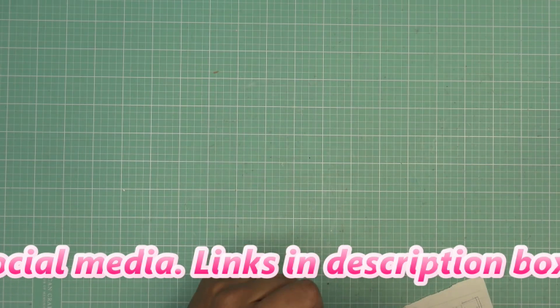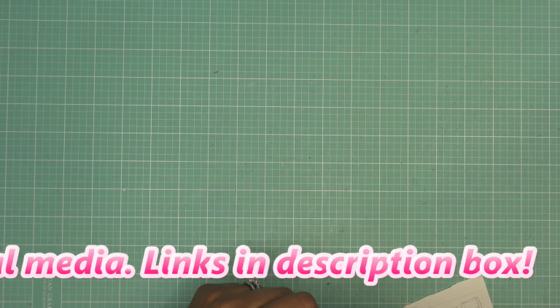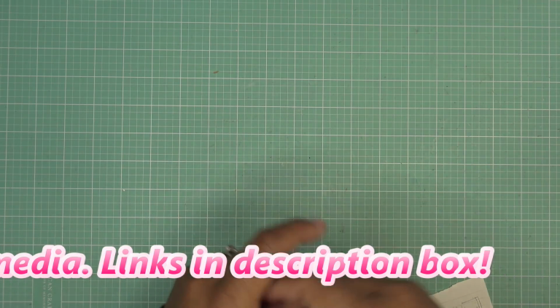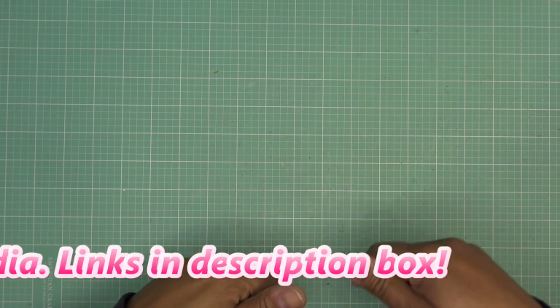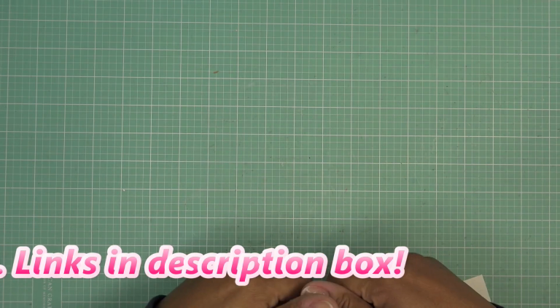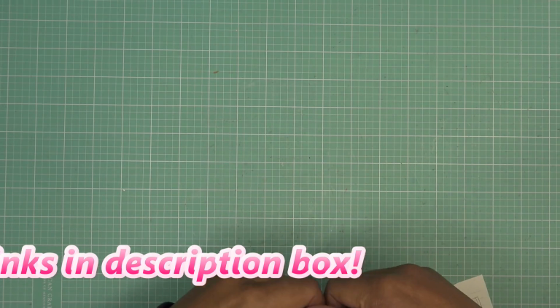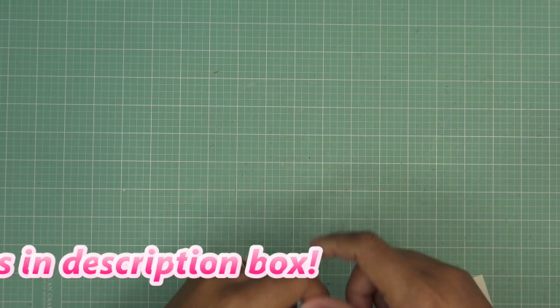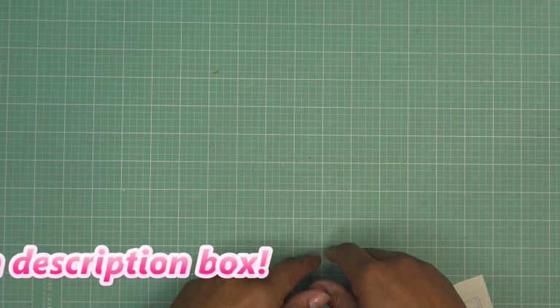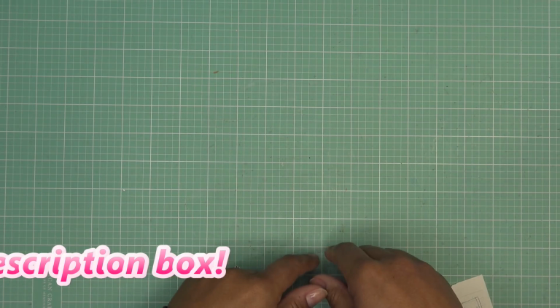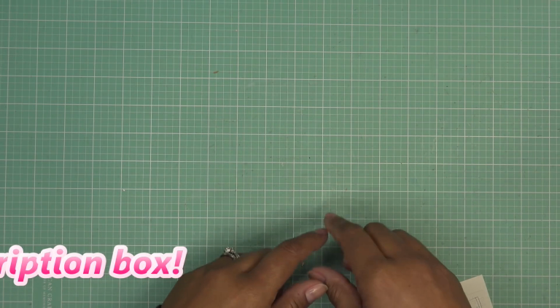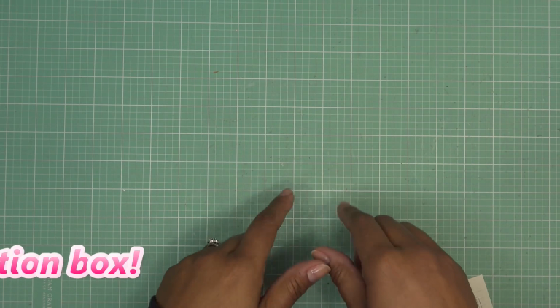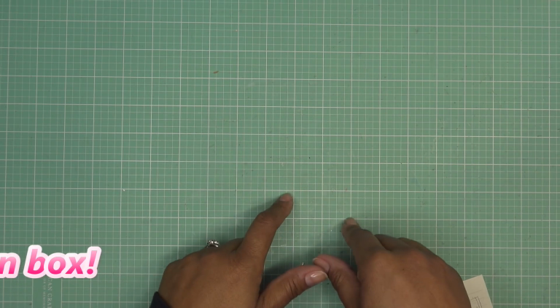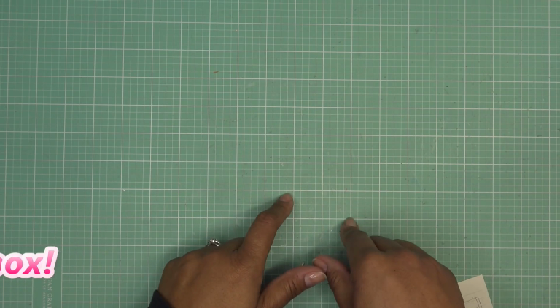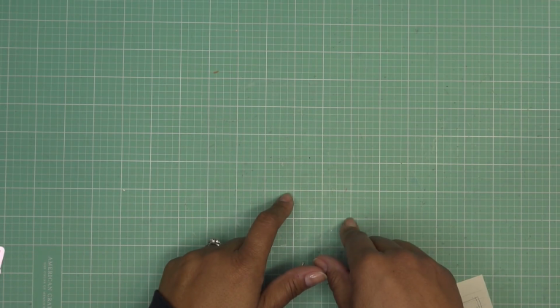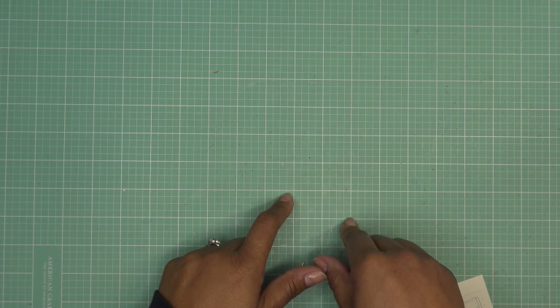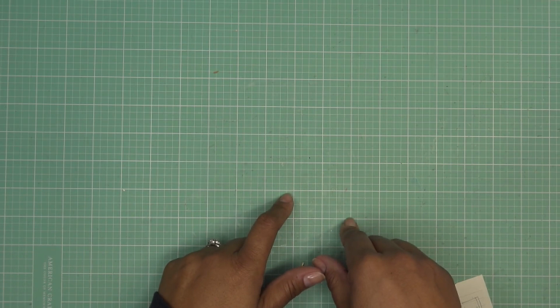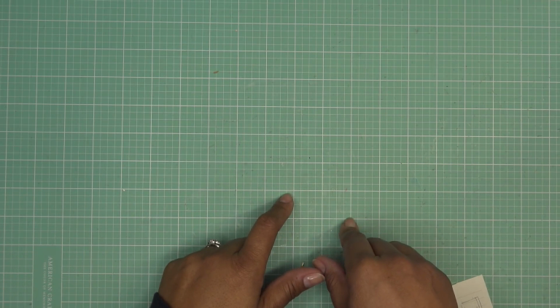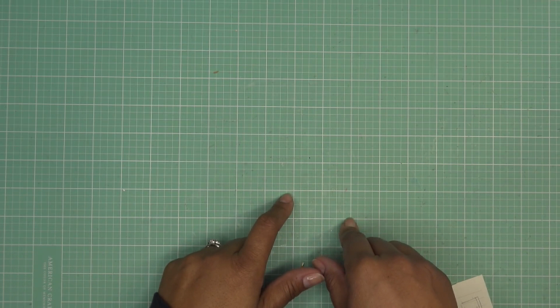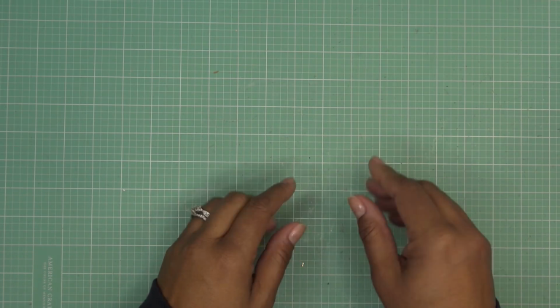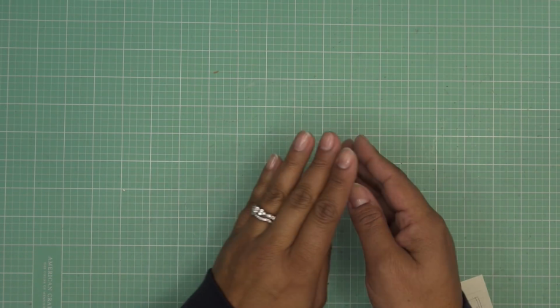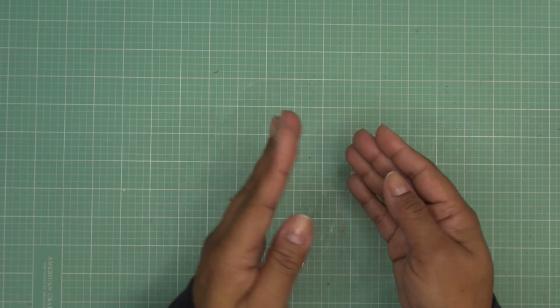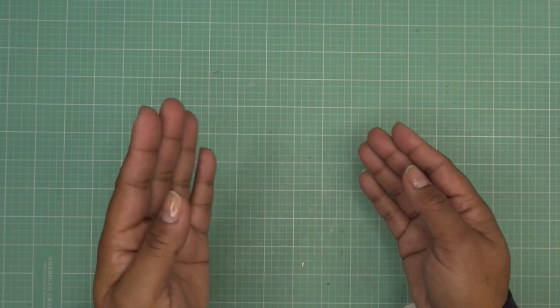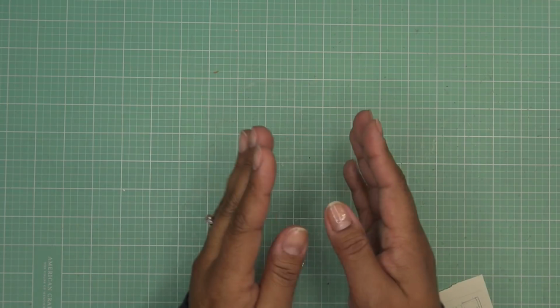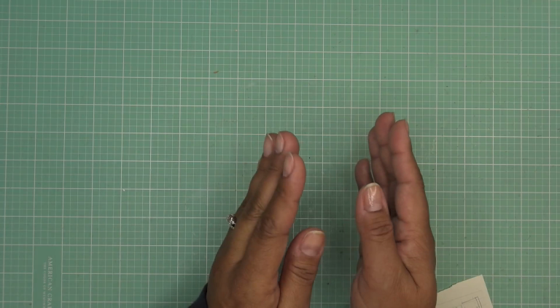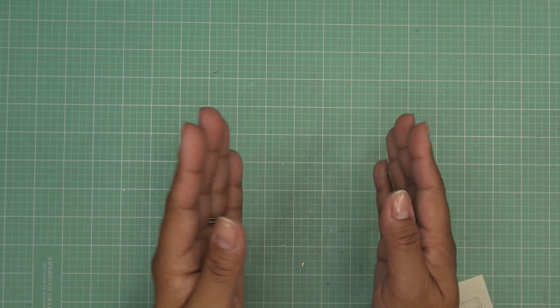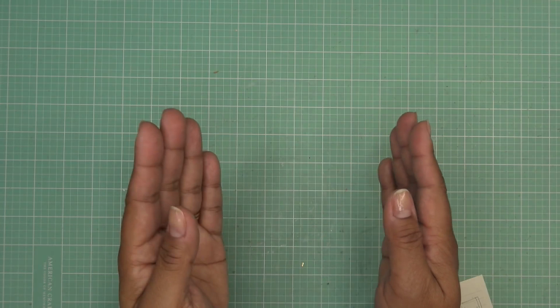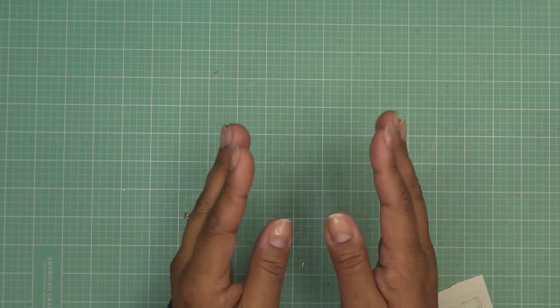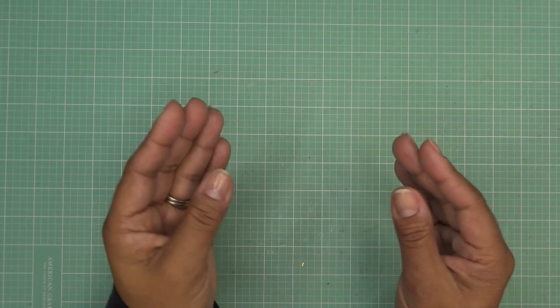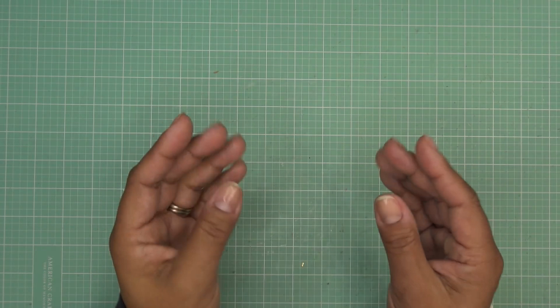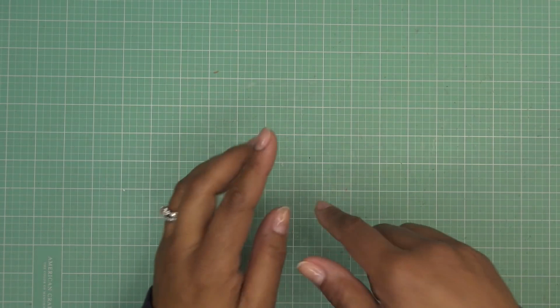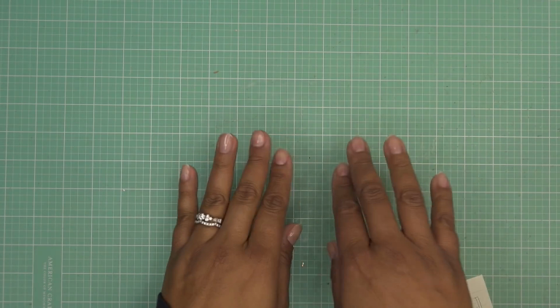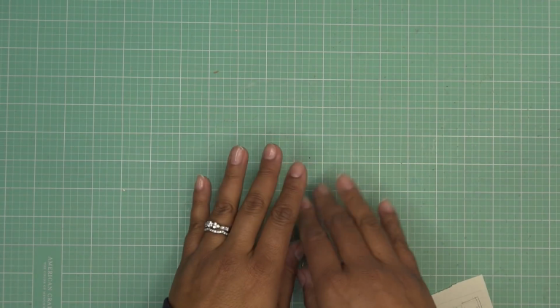So what I want to do today is do the same thing, do it with an A2 size card so it makes sense, and when you open your card, it kind of opens up like a little frame inside the card.